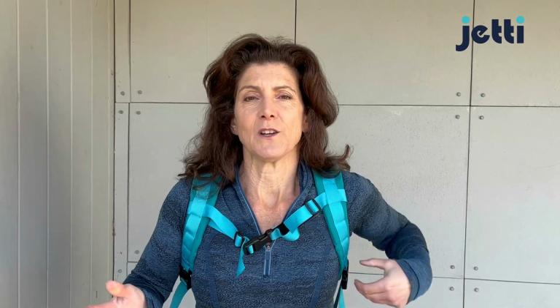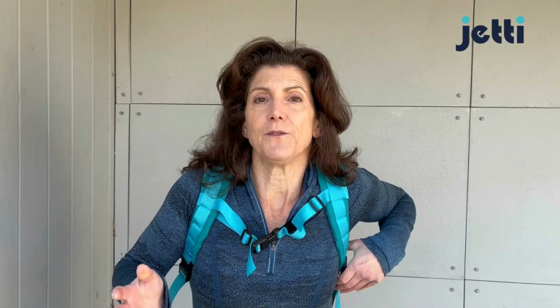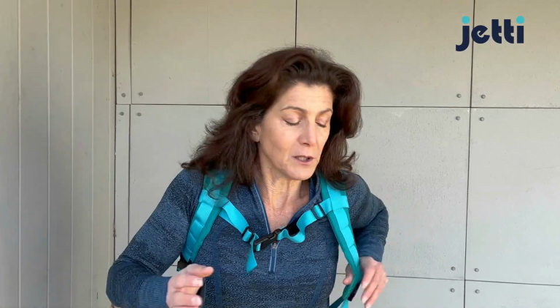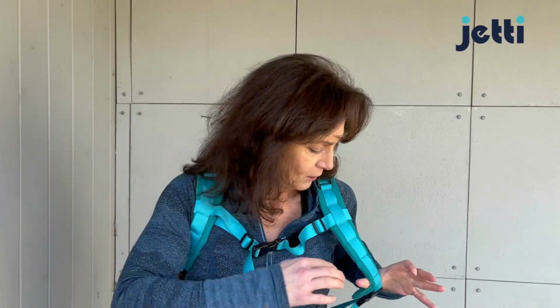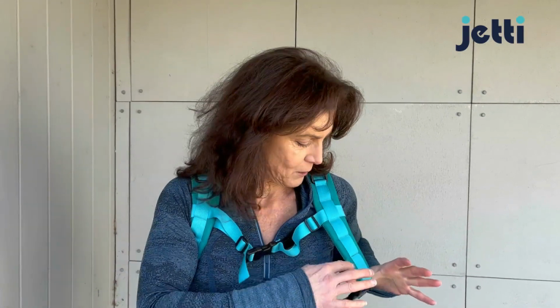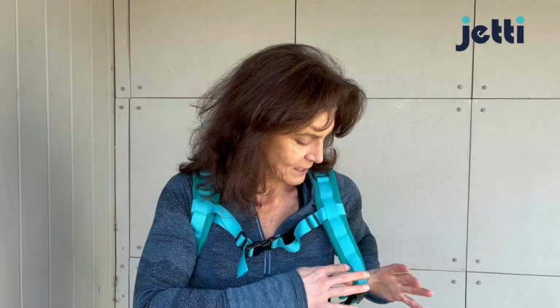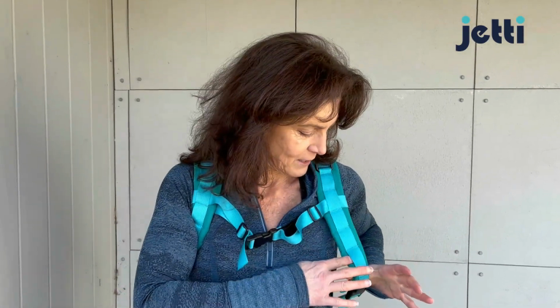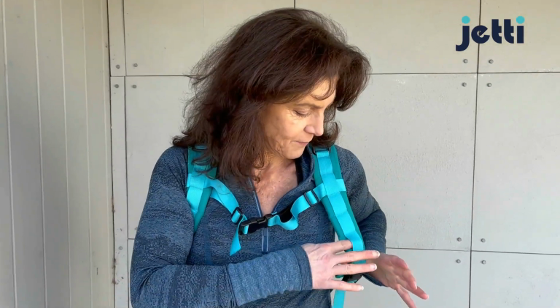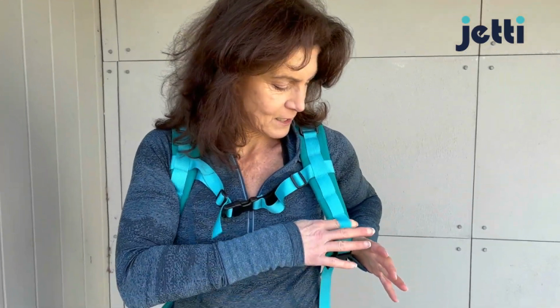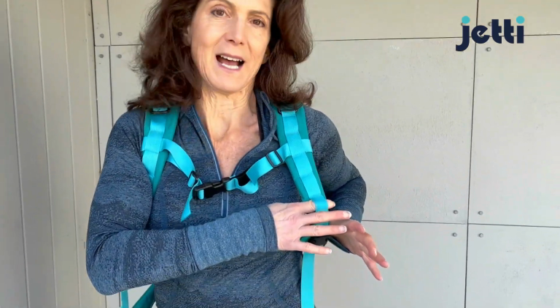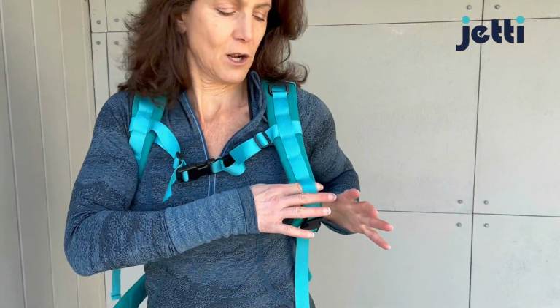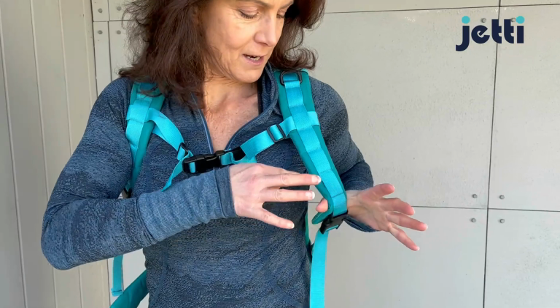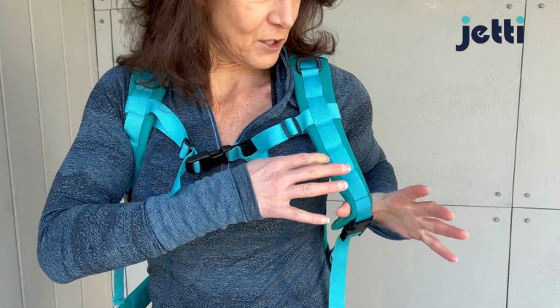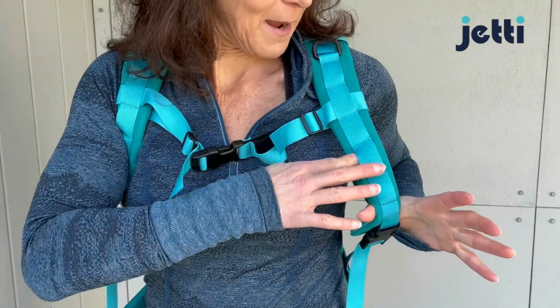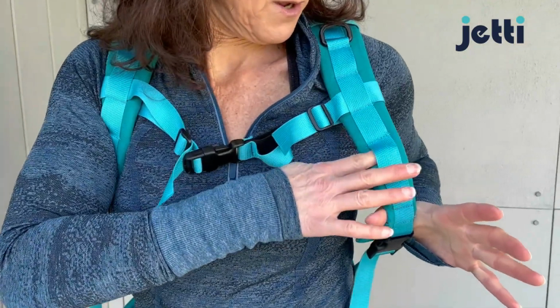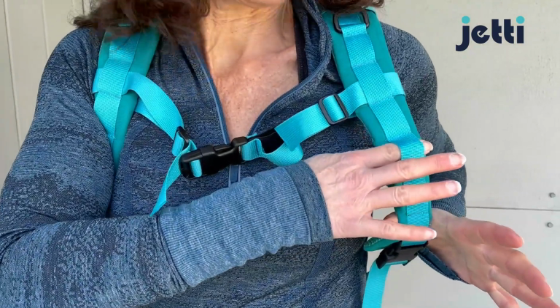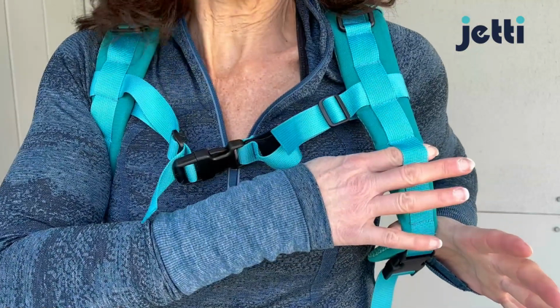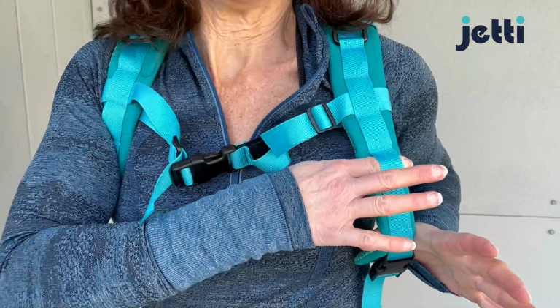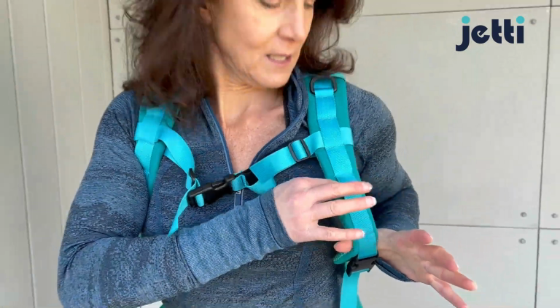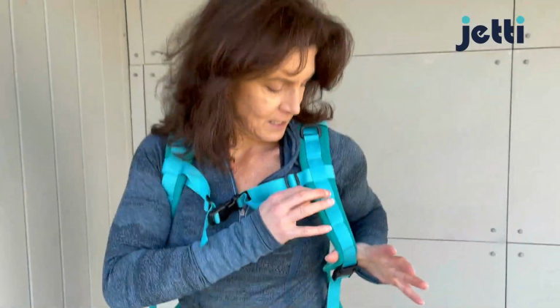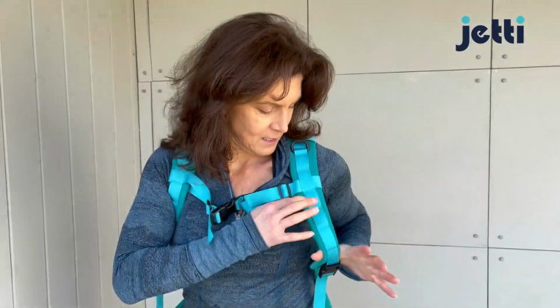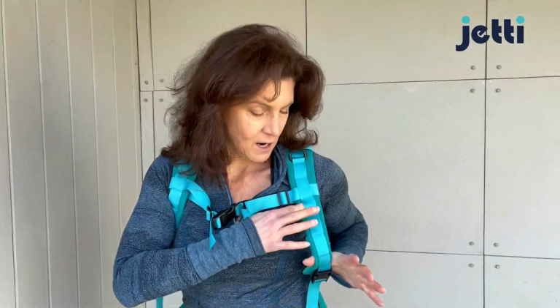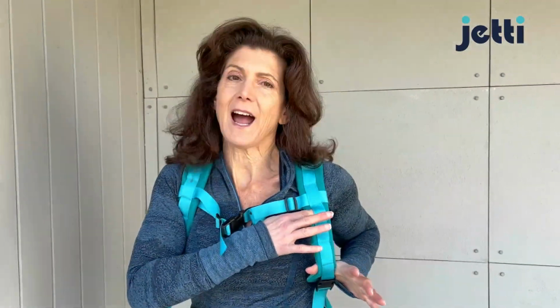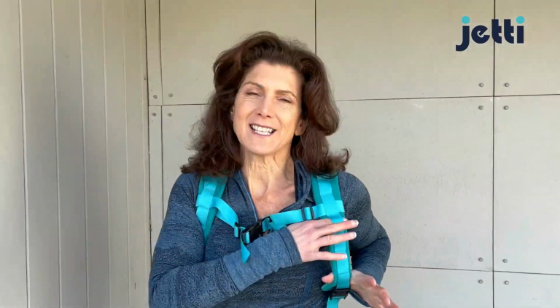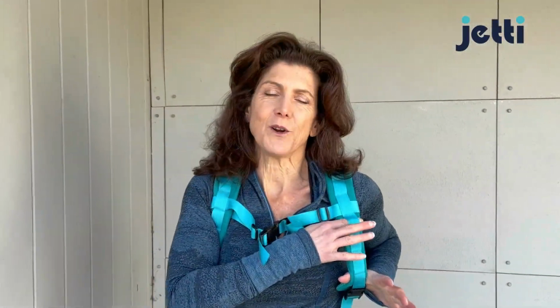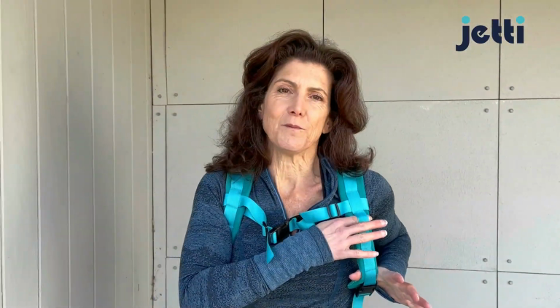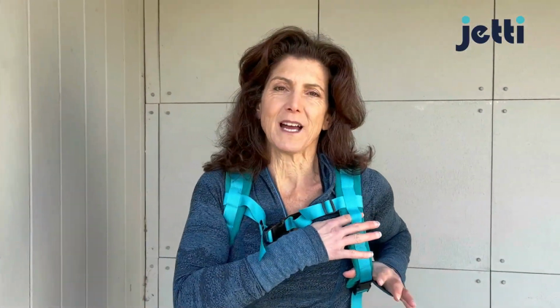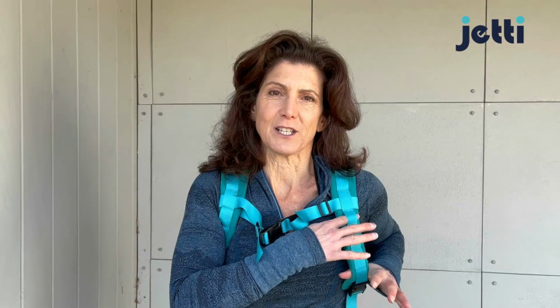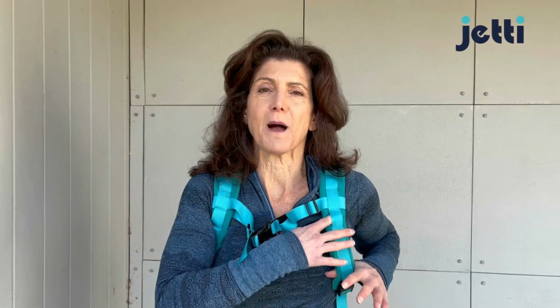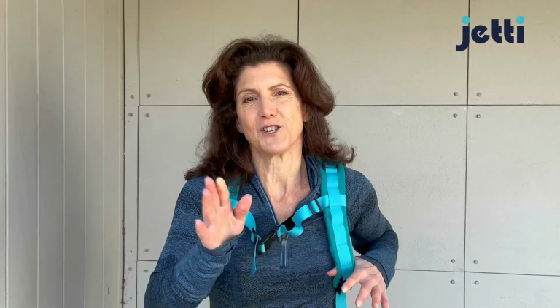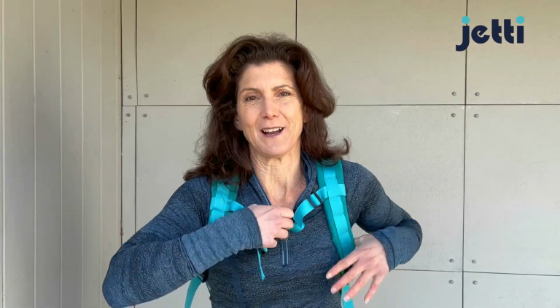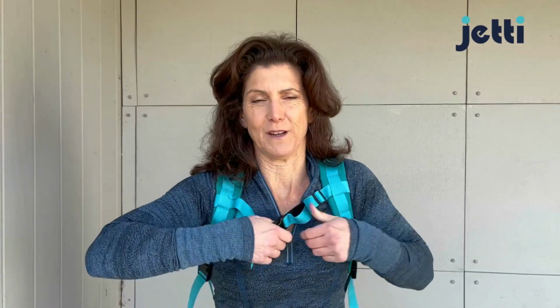If you look, you'll notice that there are different spots on the strap, and all of these are heights where you can move that chest strap. I'm going to show you how to move it.